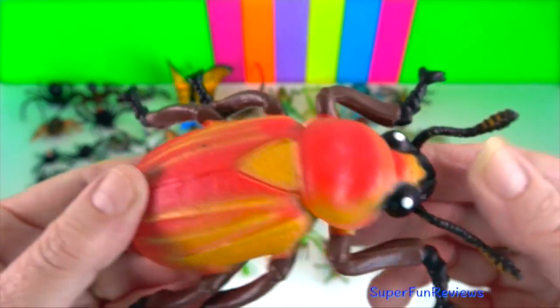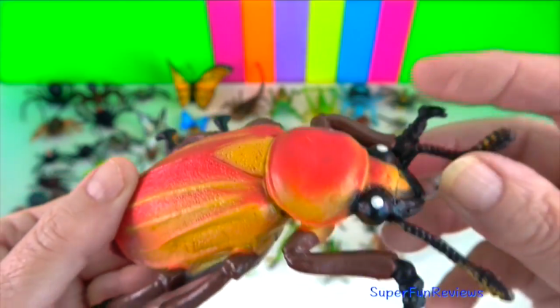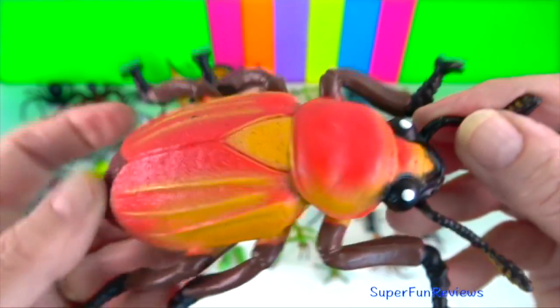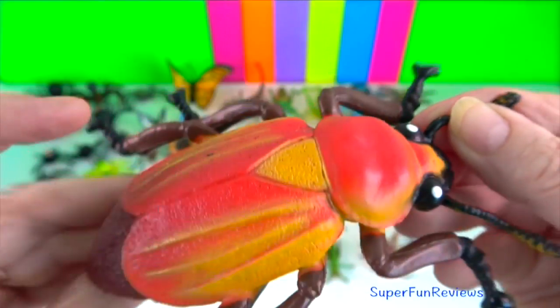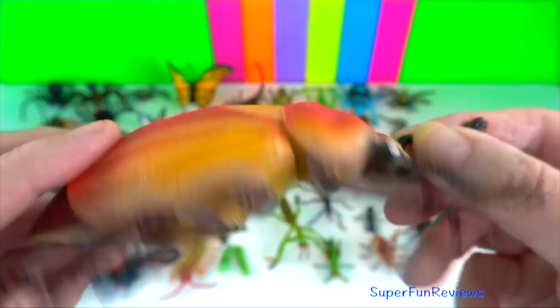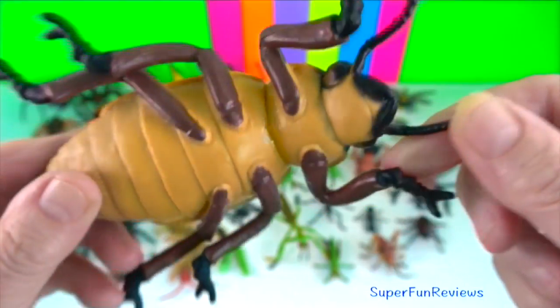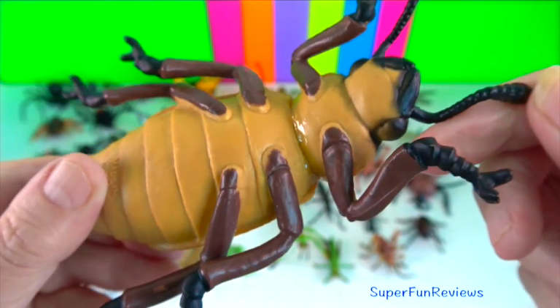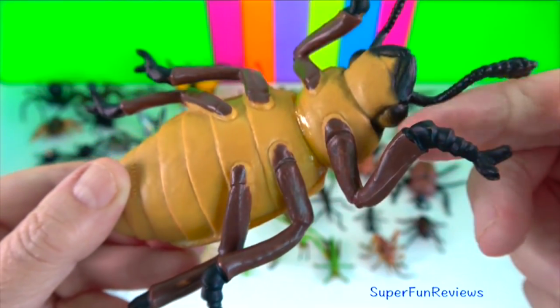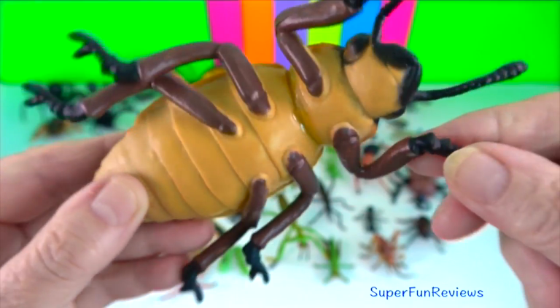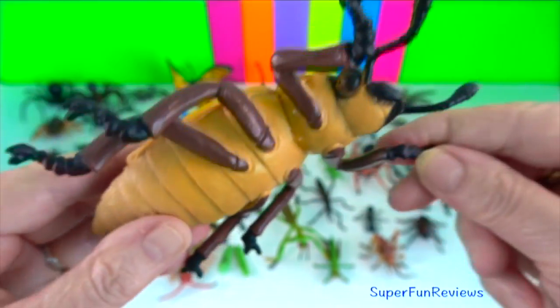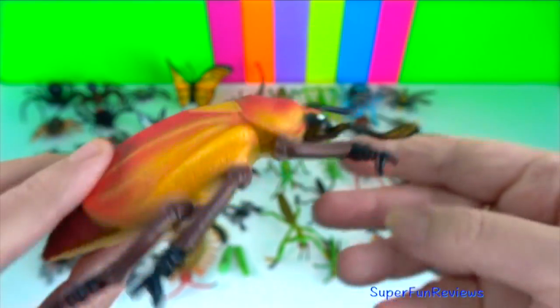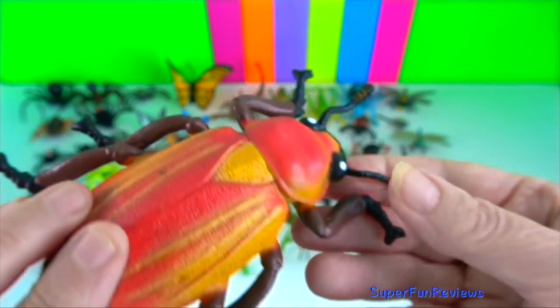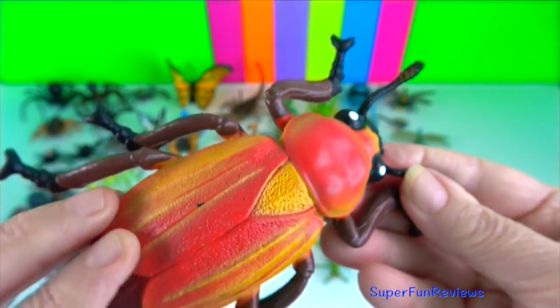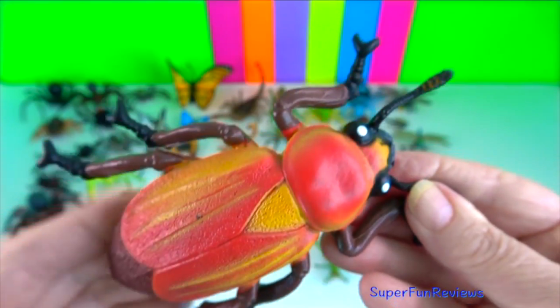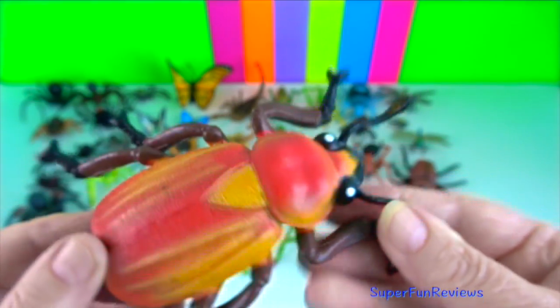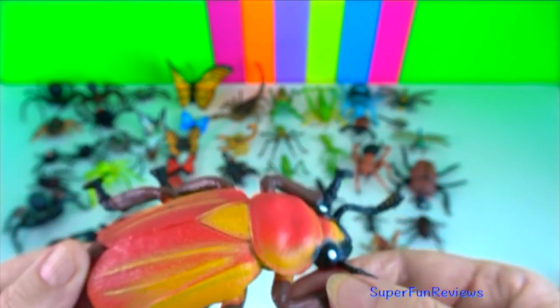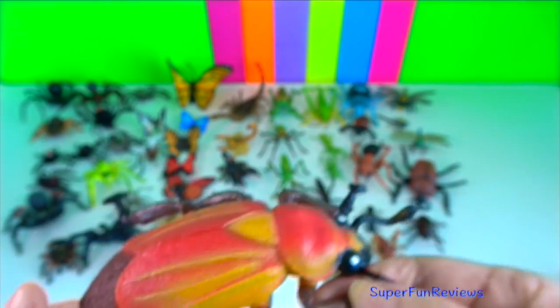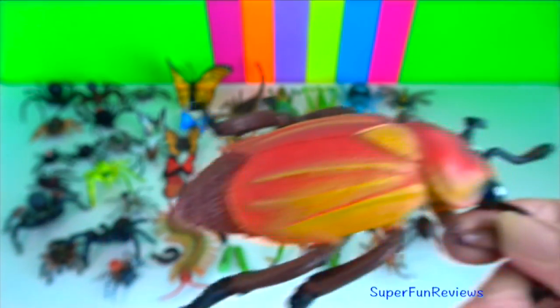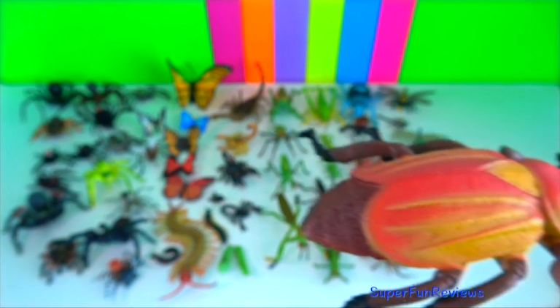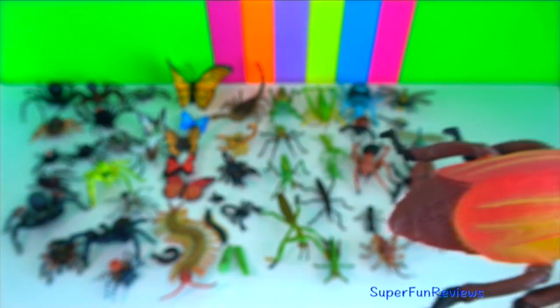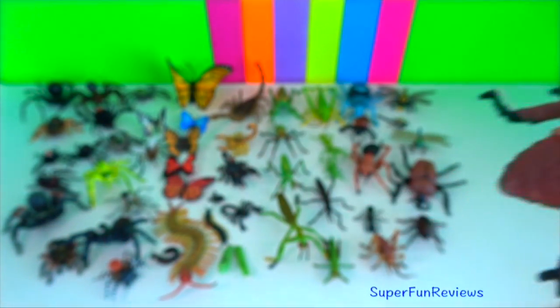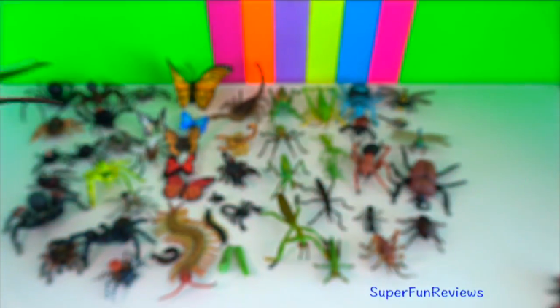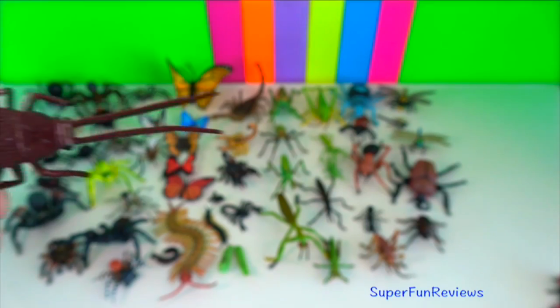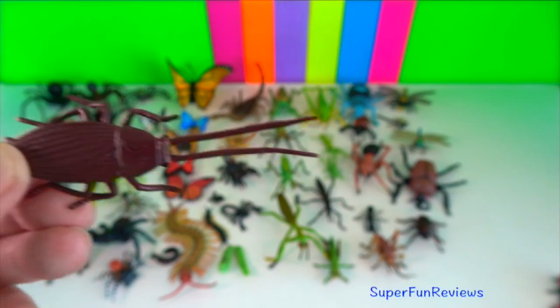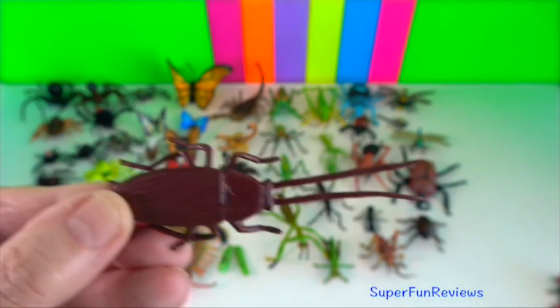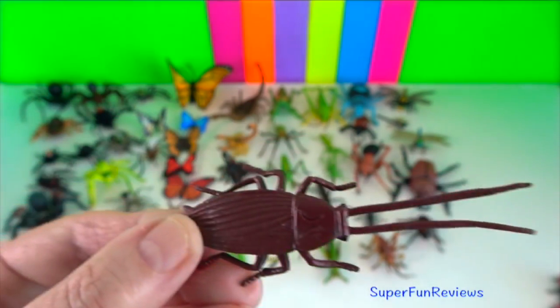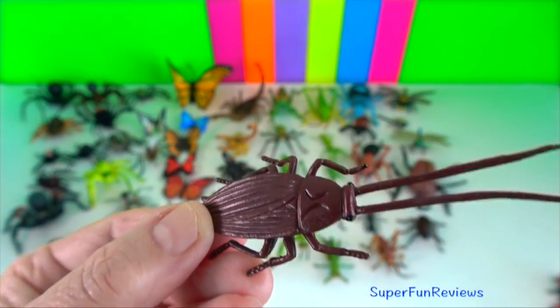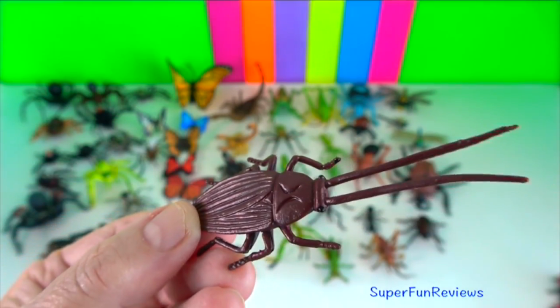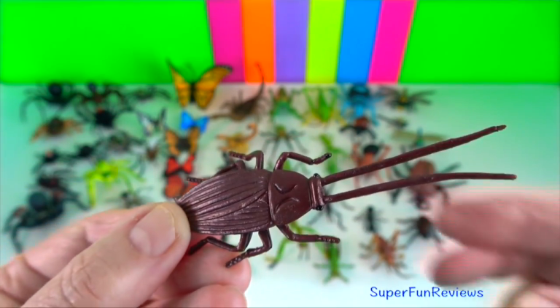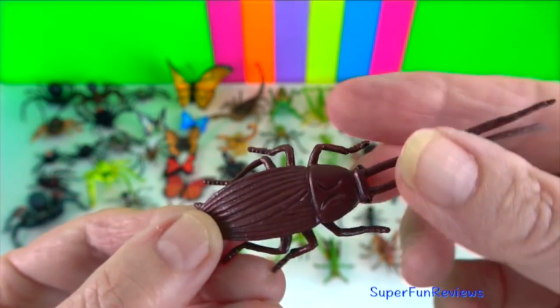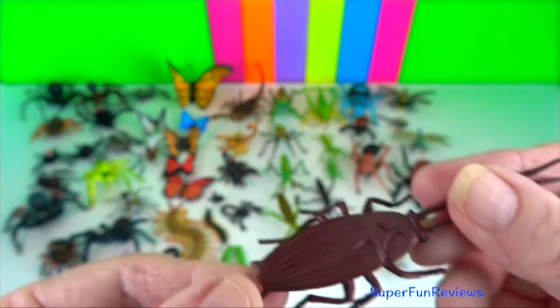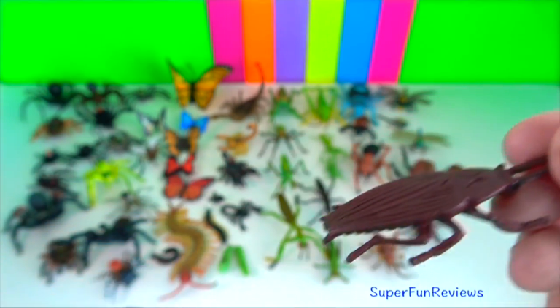Palmetto cockroach? They are attracted to food residue, so it's always good to keep surfaces clean. Cockroaches are capable of carrying harmful diseases.